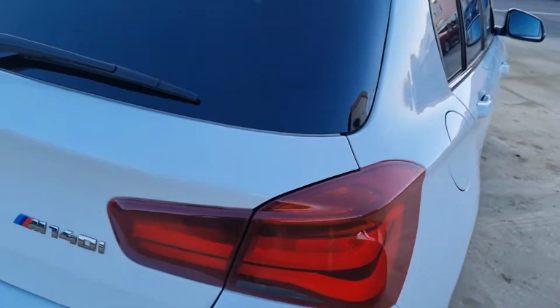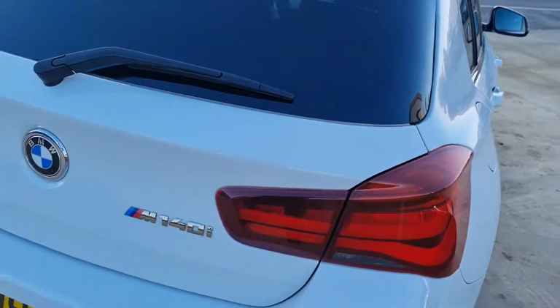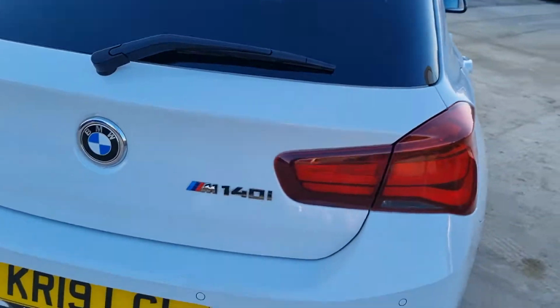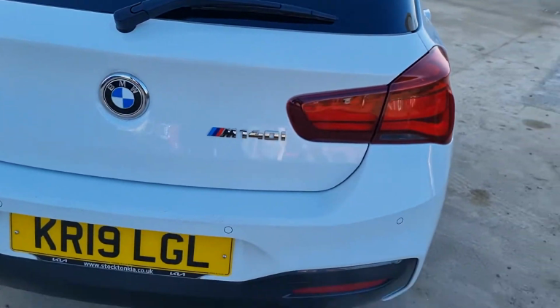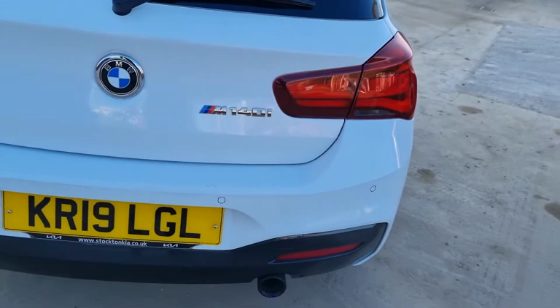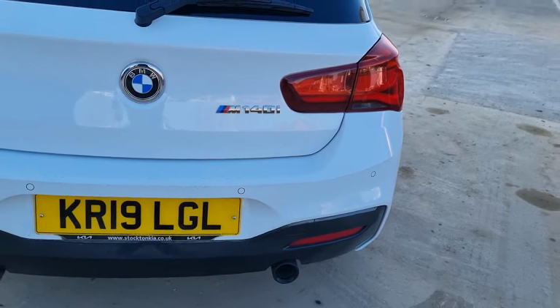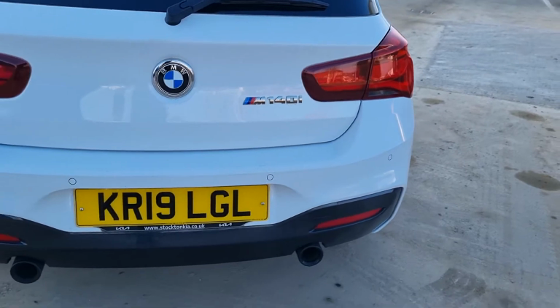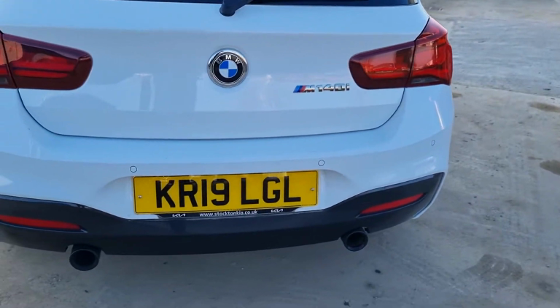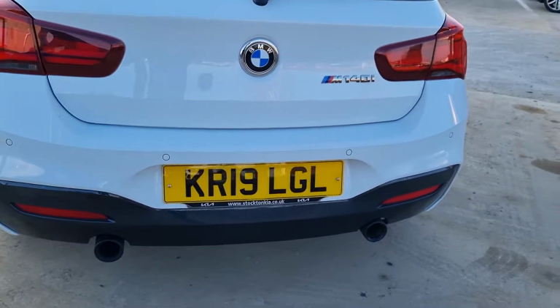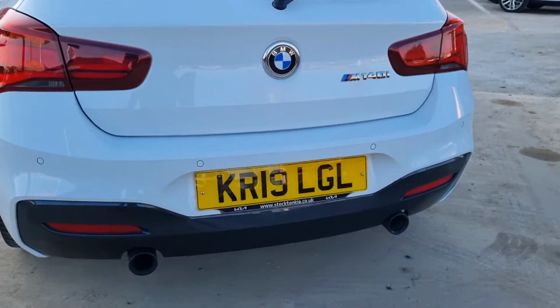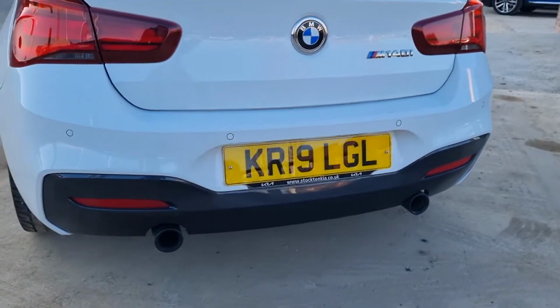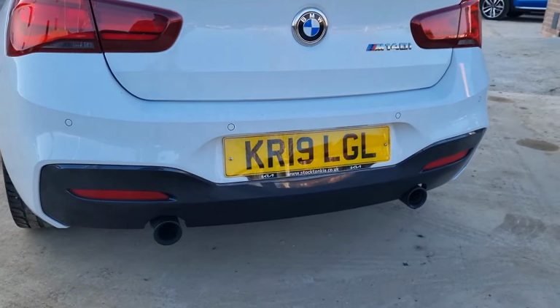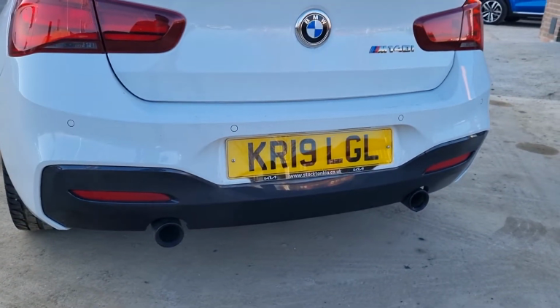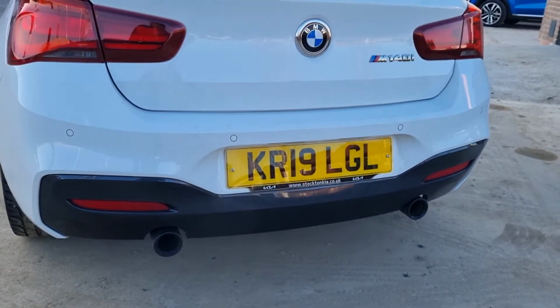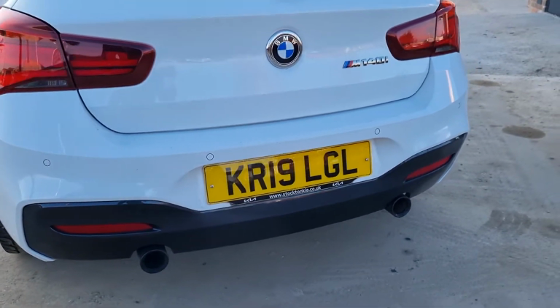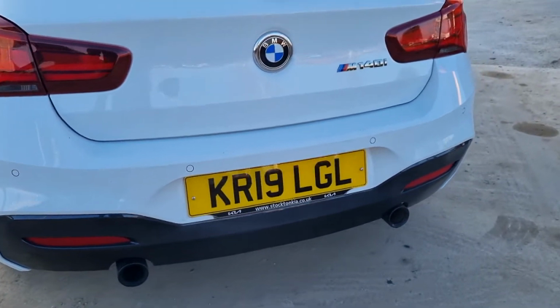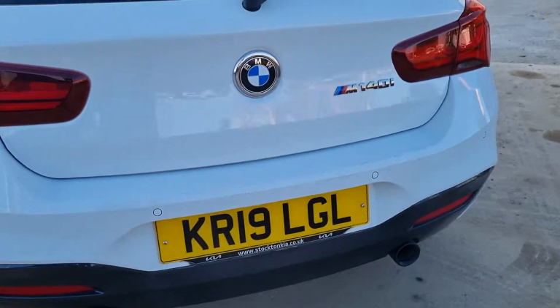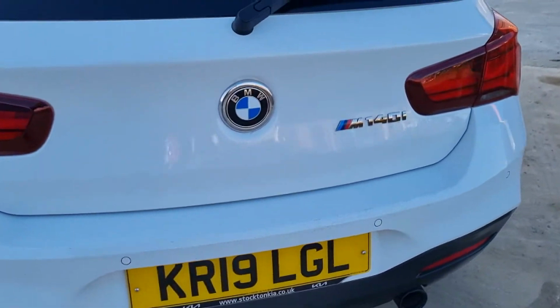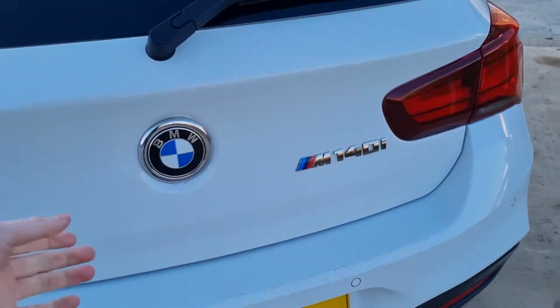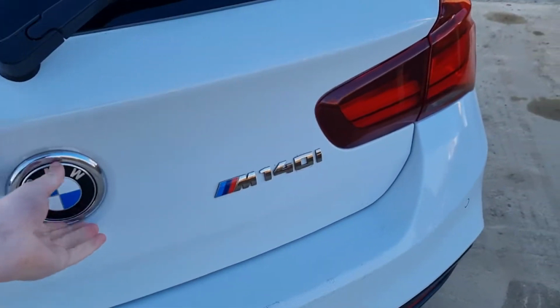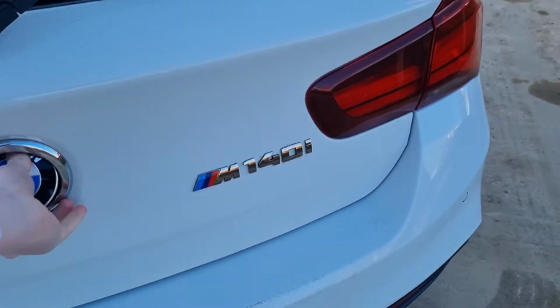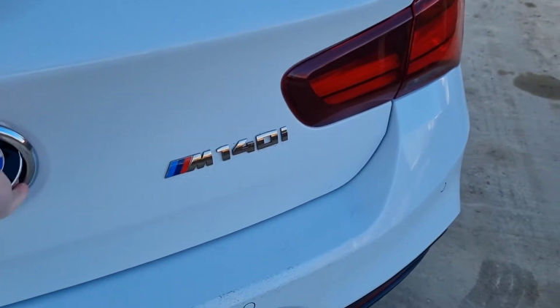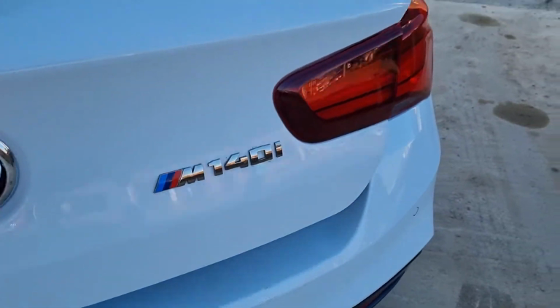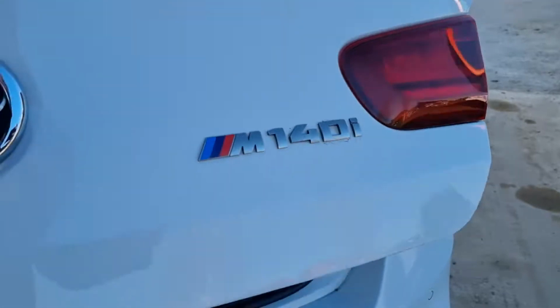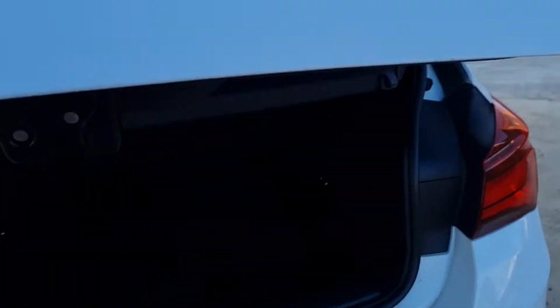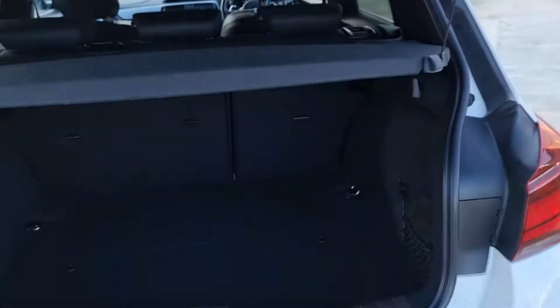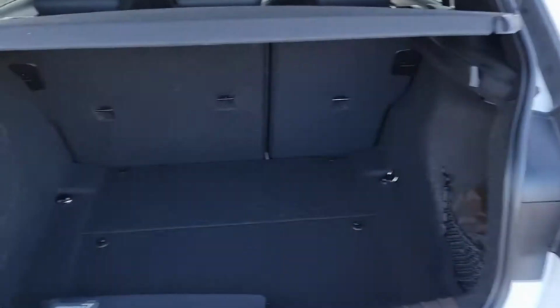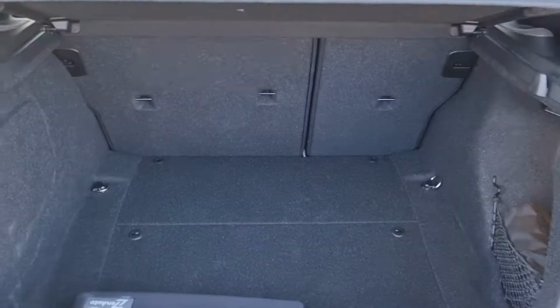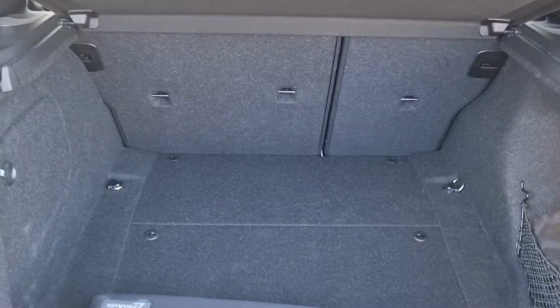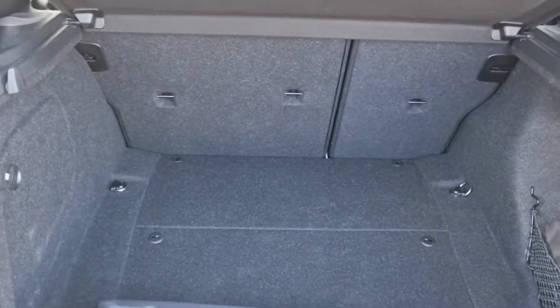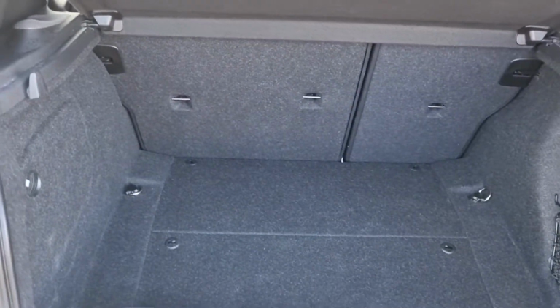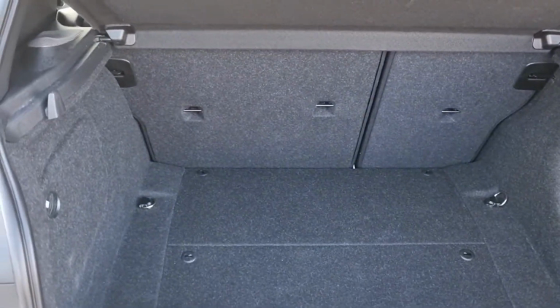Around the back you've got the rear parking sensors, the nice sporty twin exhaust finish, and a really good sized boot.